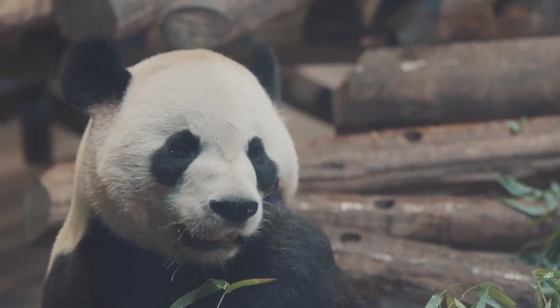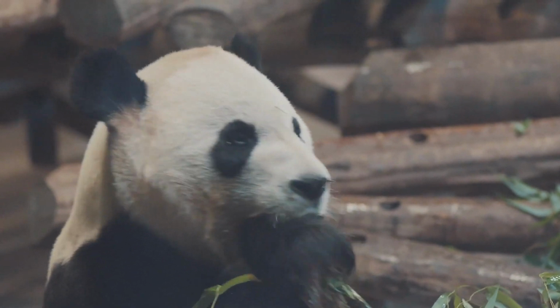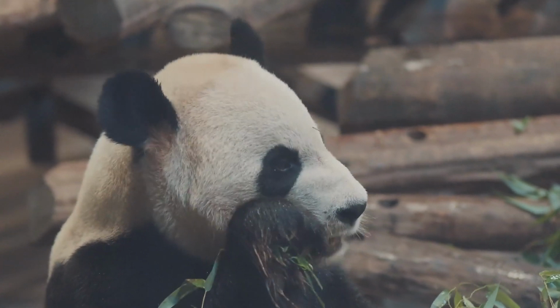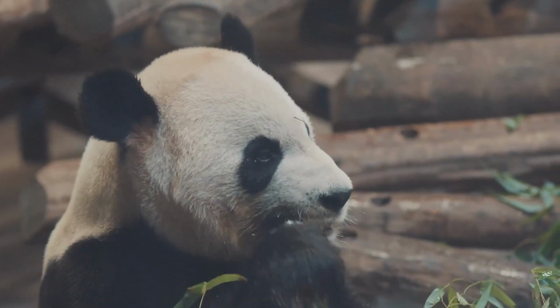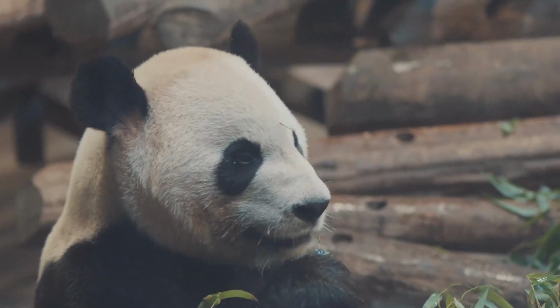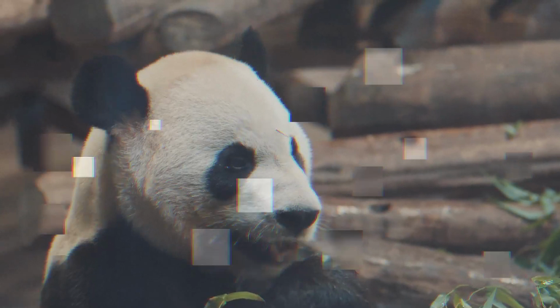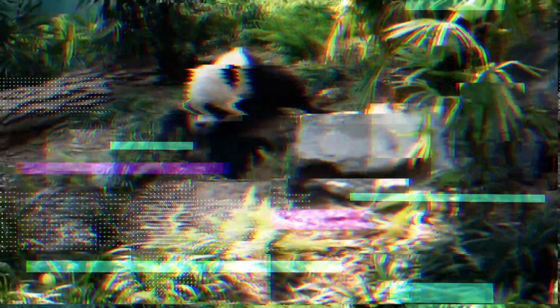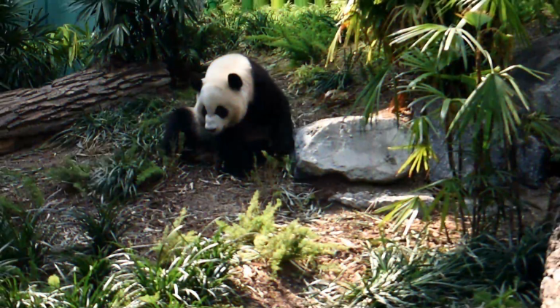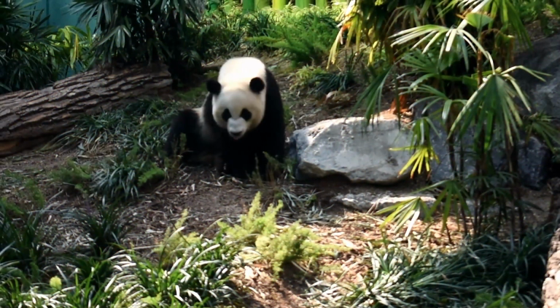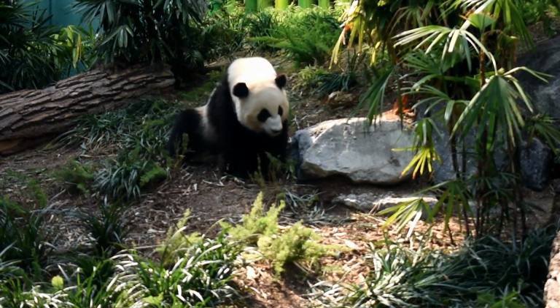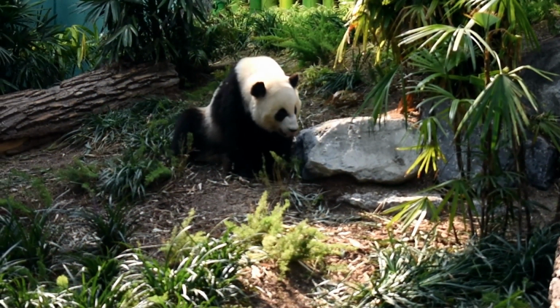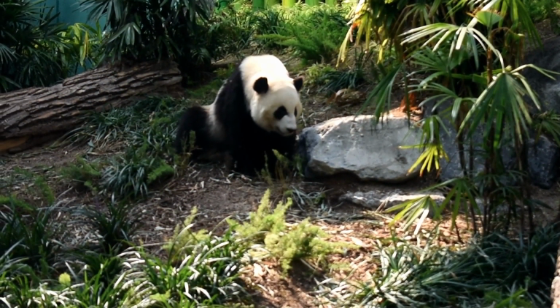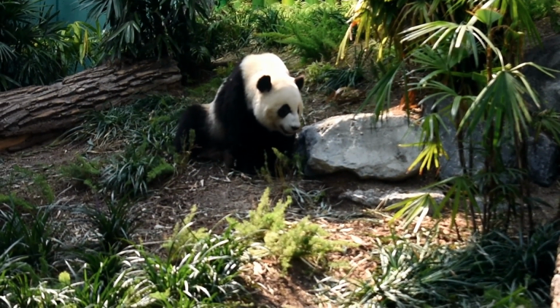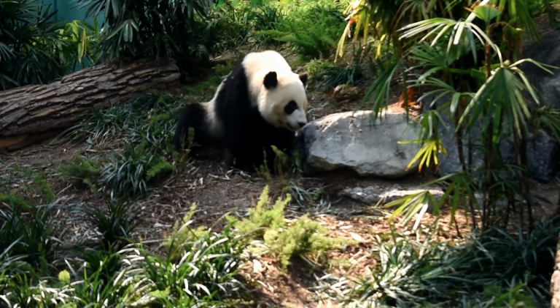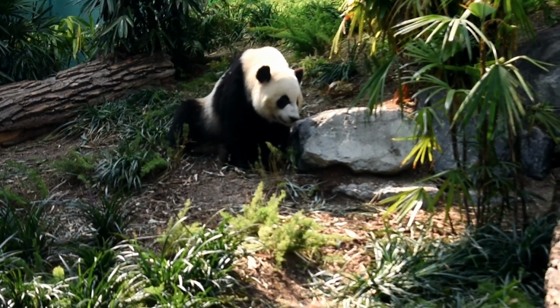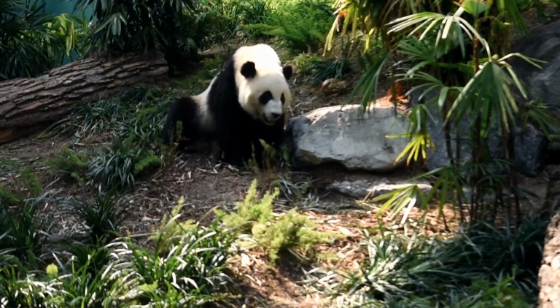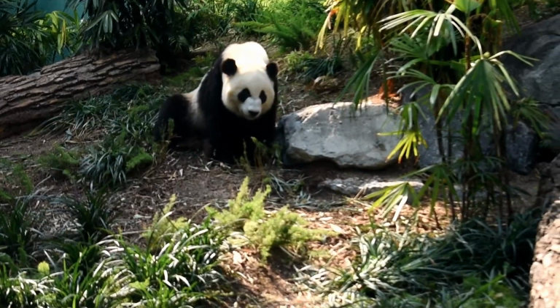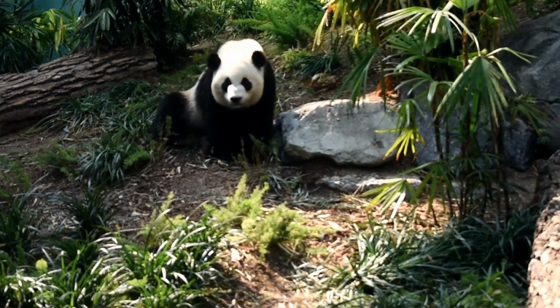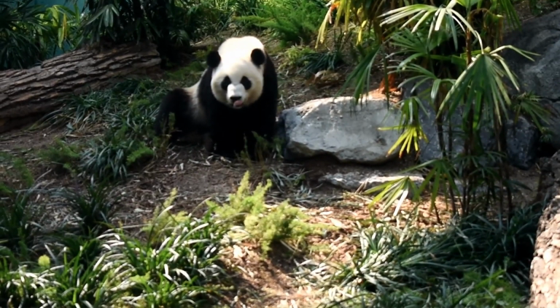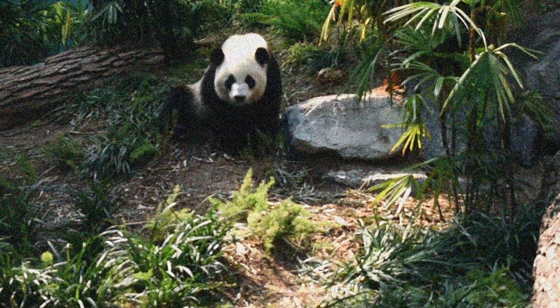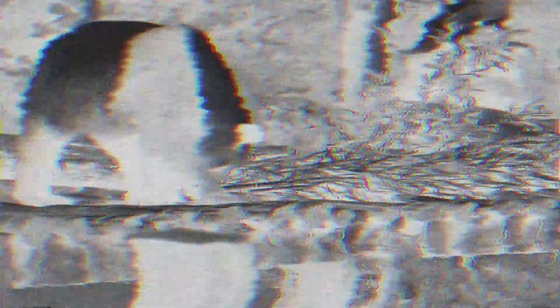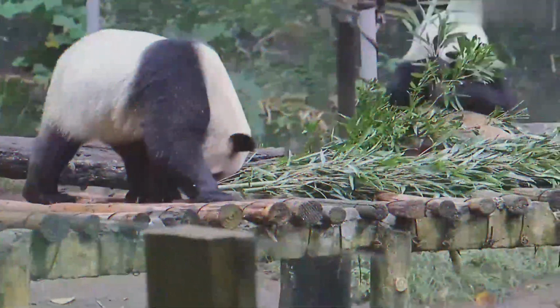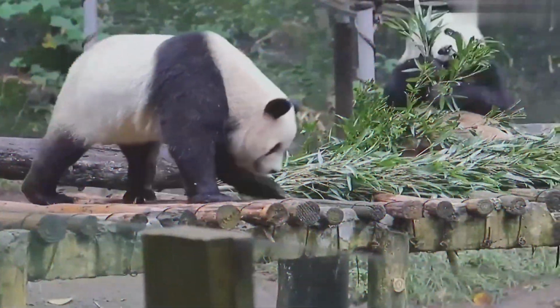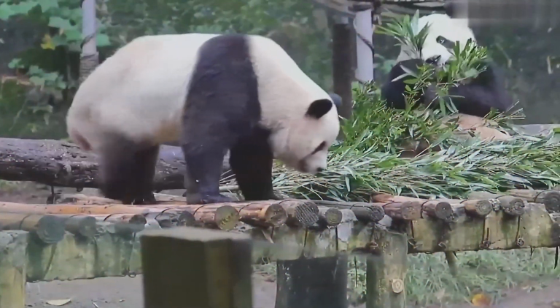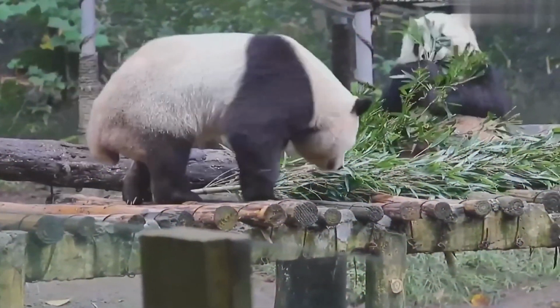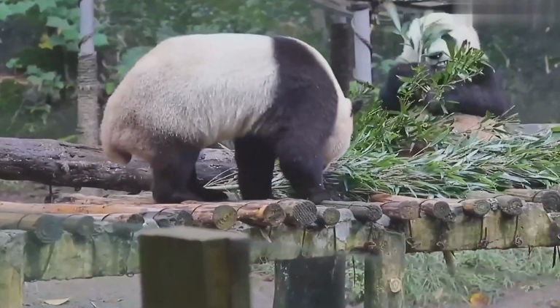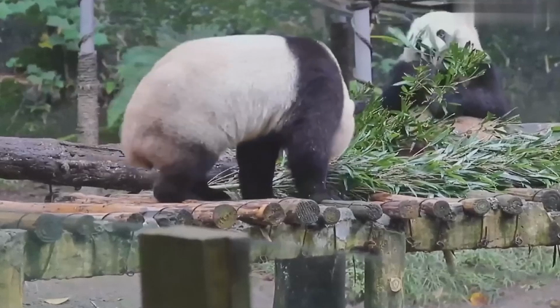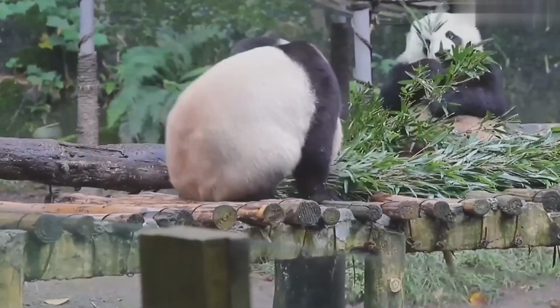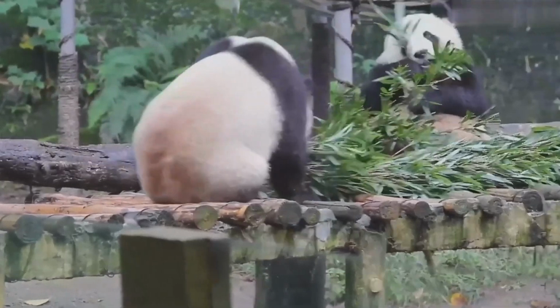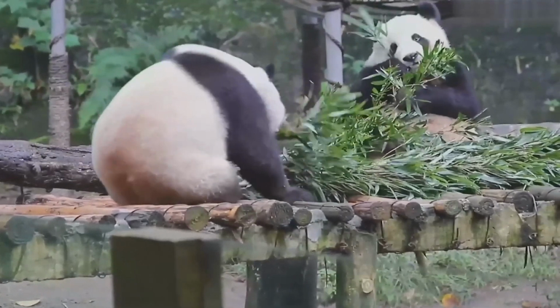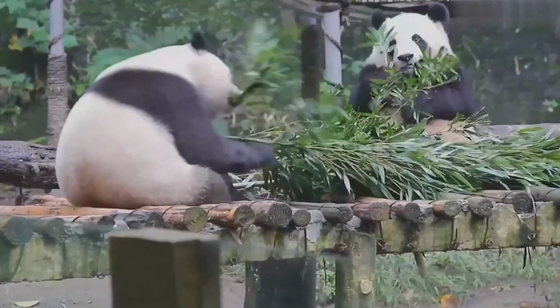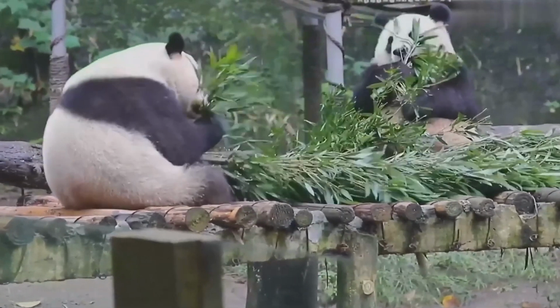Giant pandas spend up to 14 hours a day eating. The fact is that the caloric content of bamboo is low, and the panda rather quickly begins to feel hungry again. After eating, pandas go to sleep for 2-4 hours. When they wake up, they go in search of food again.